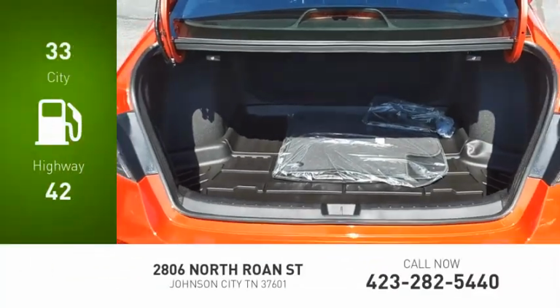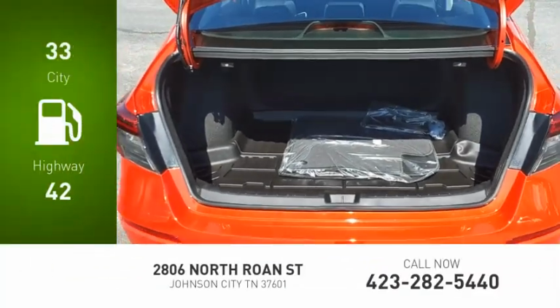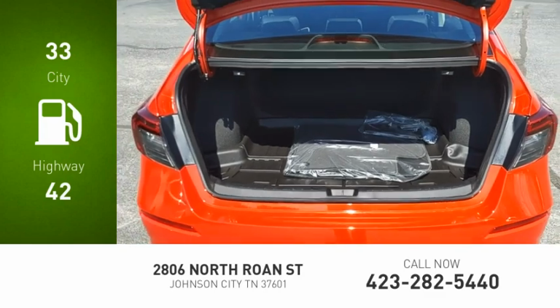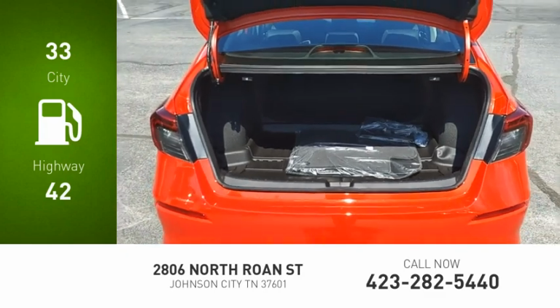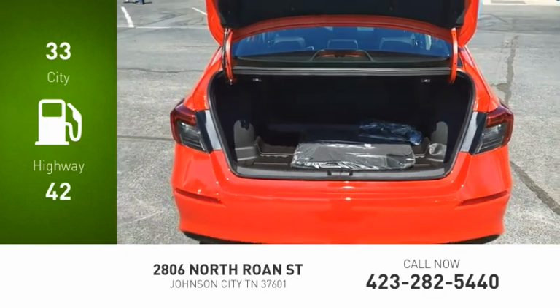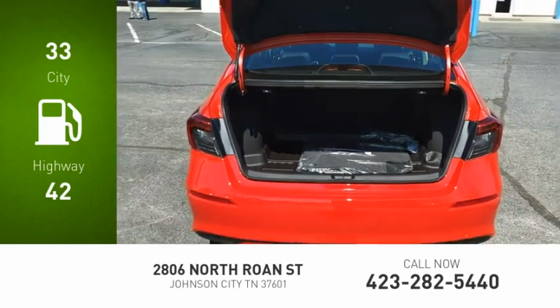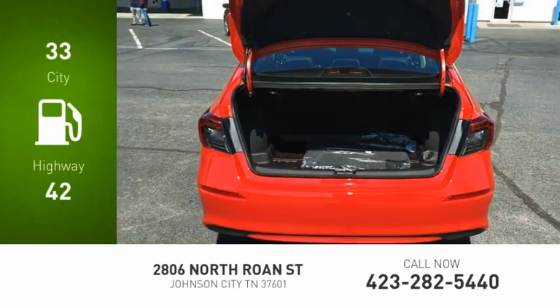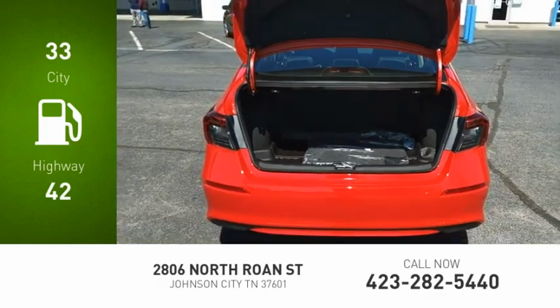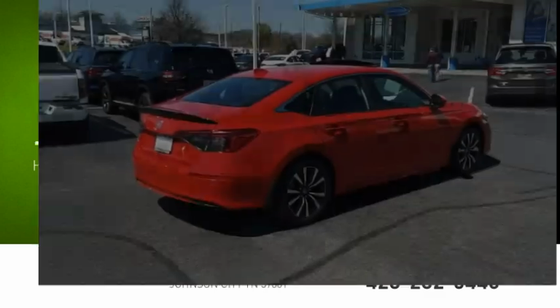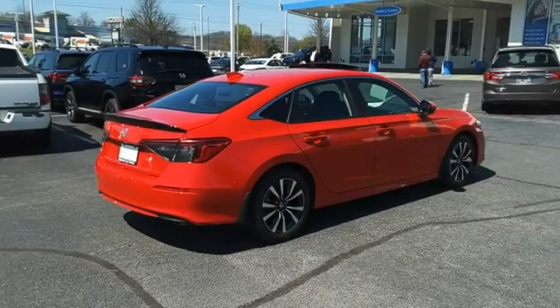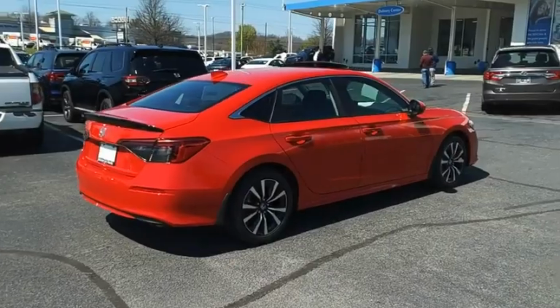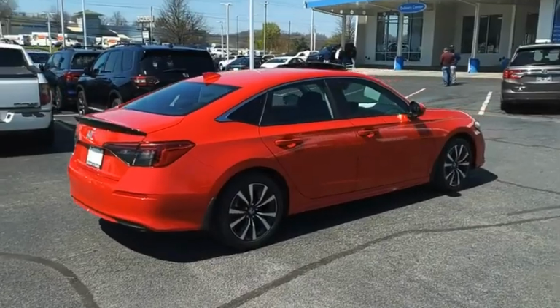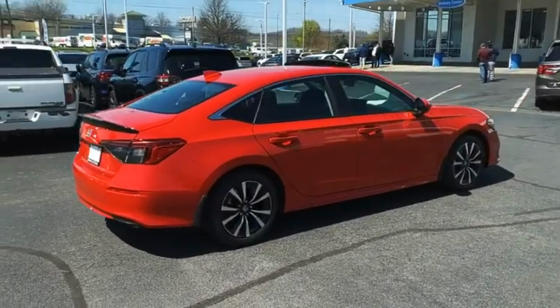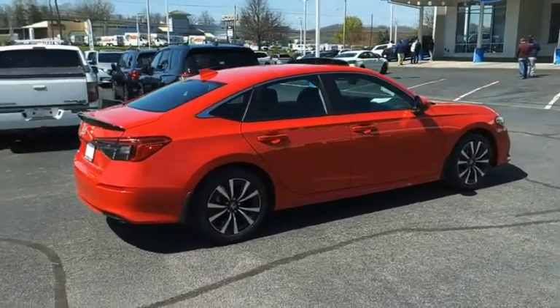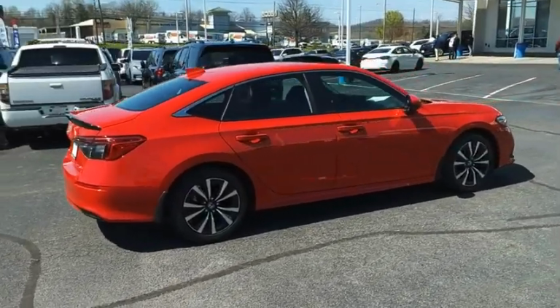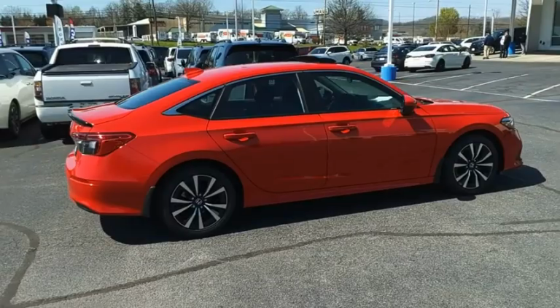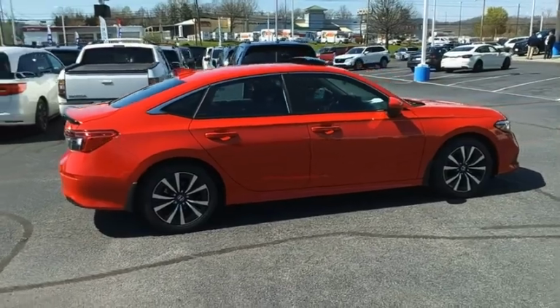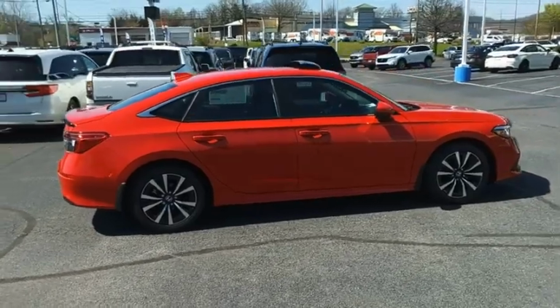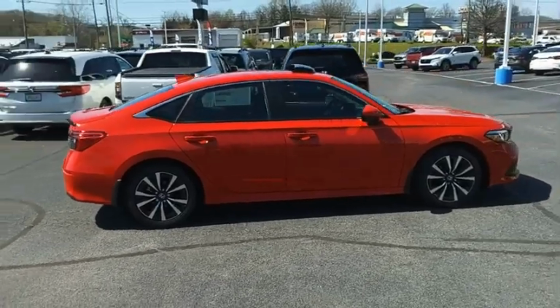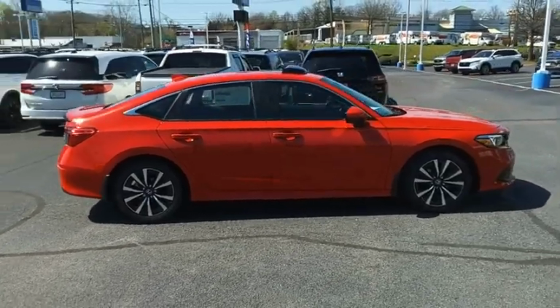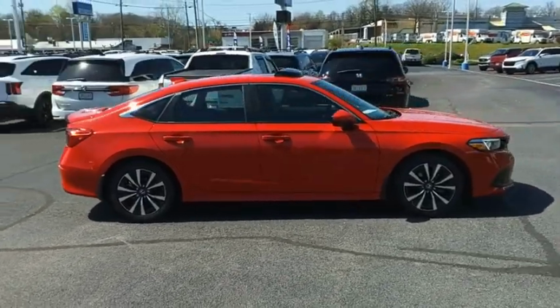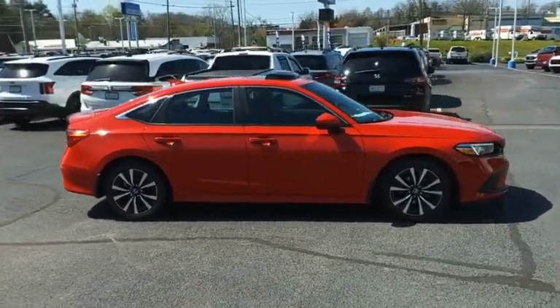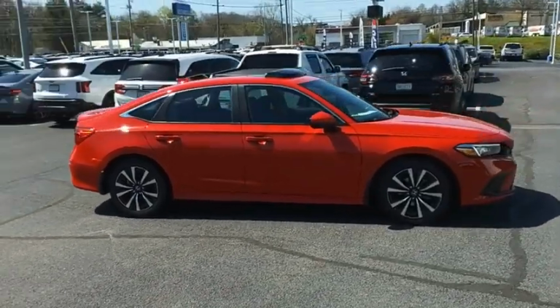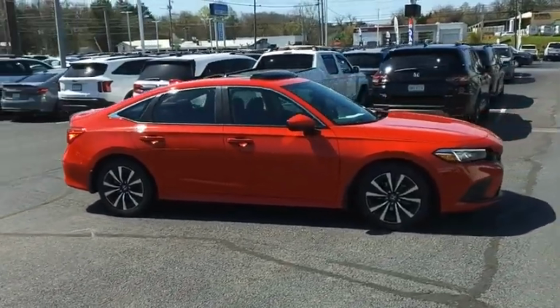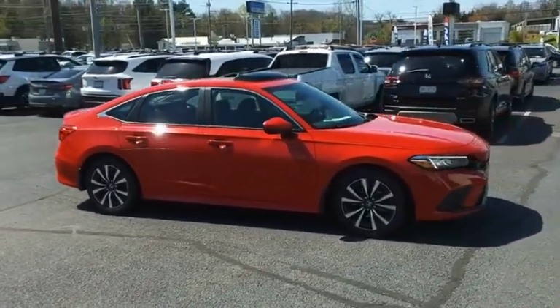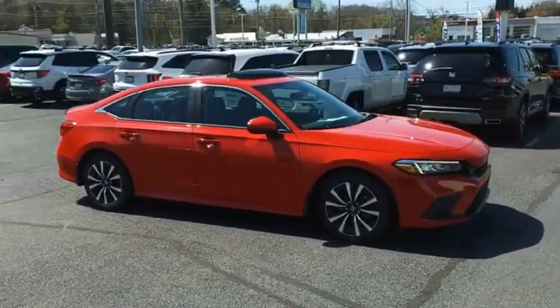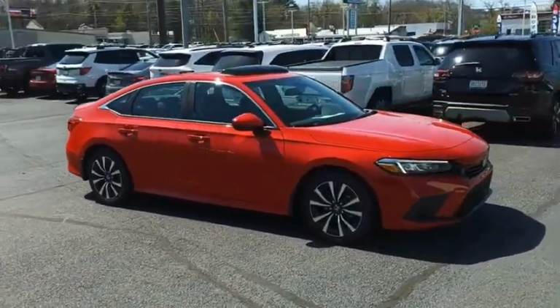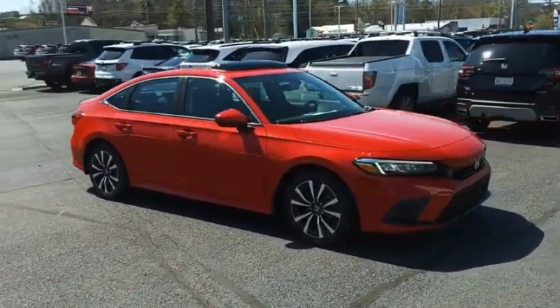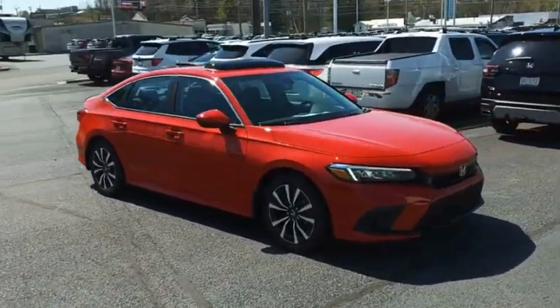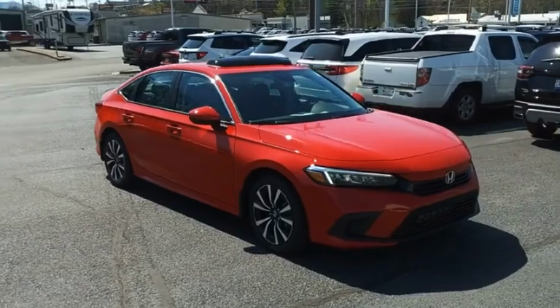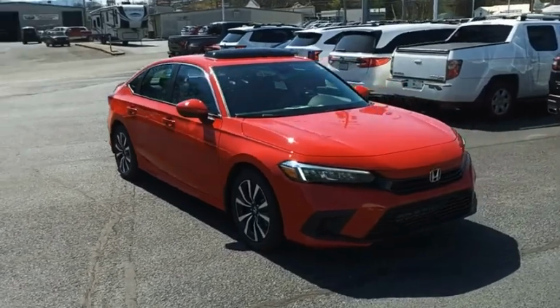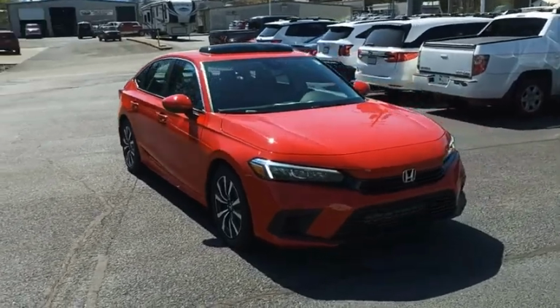Honda Civic: practical, awesome gas mileage, and incredibly reliable. Wouldn't you look great in this vehicle? Stop in today and see for yourself.